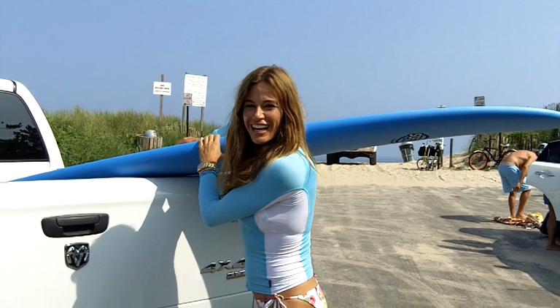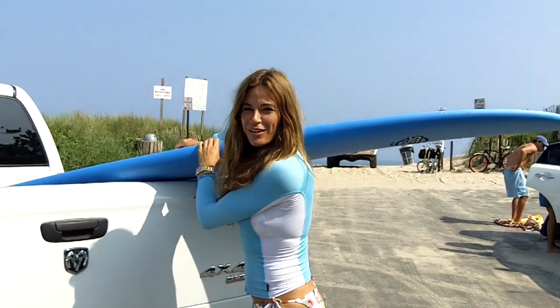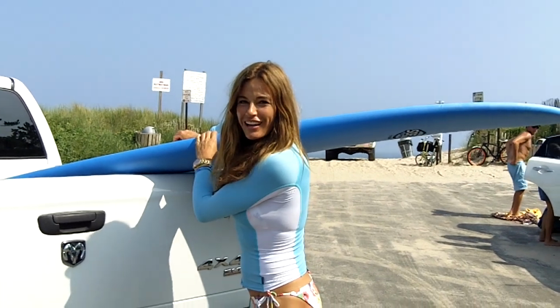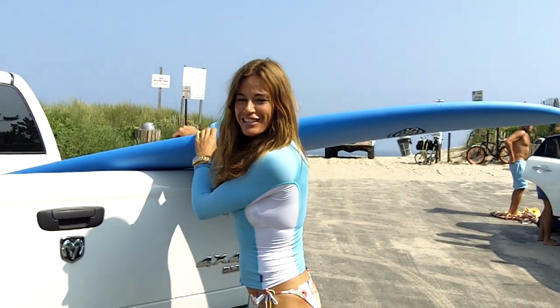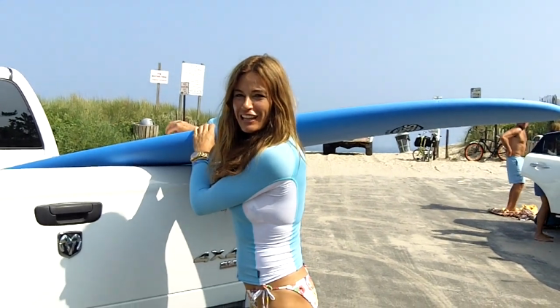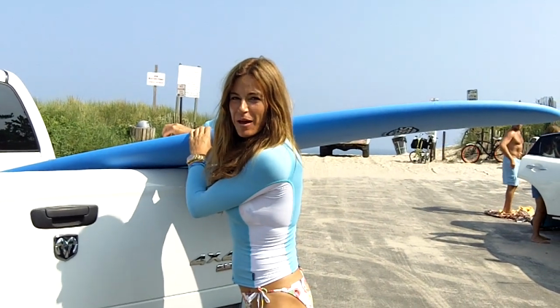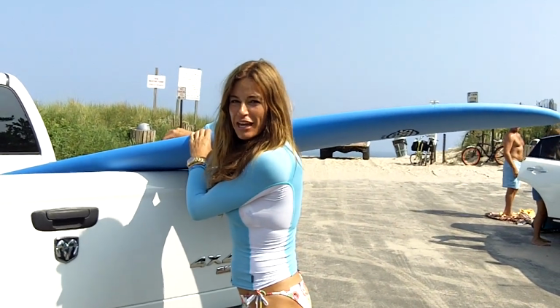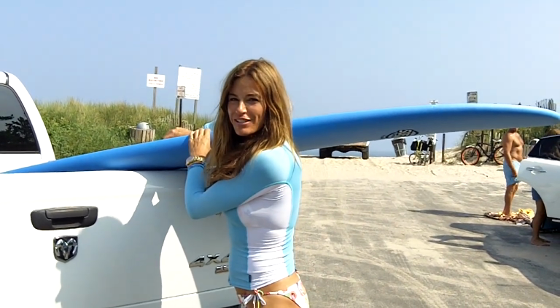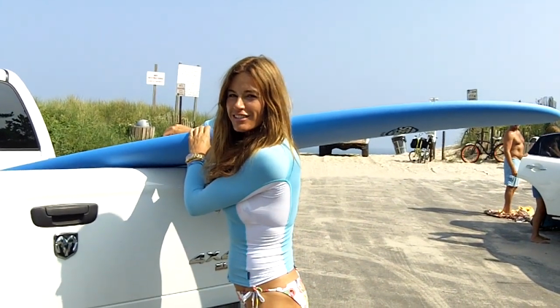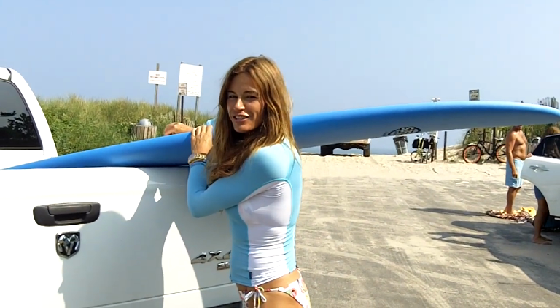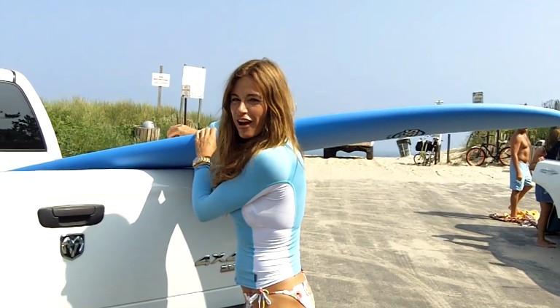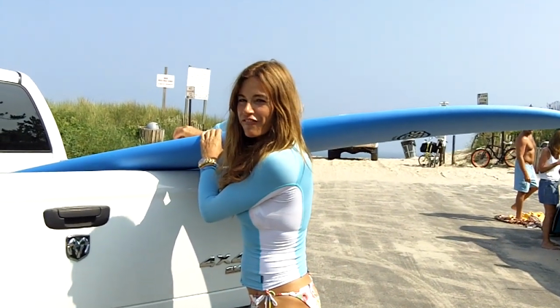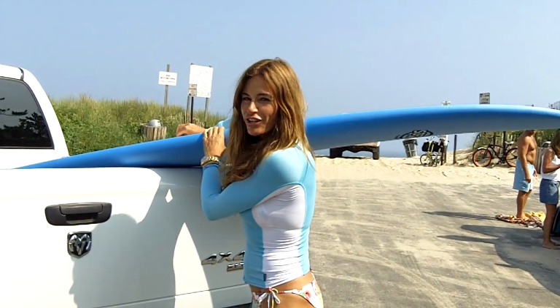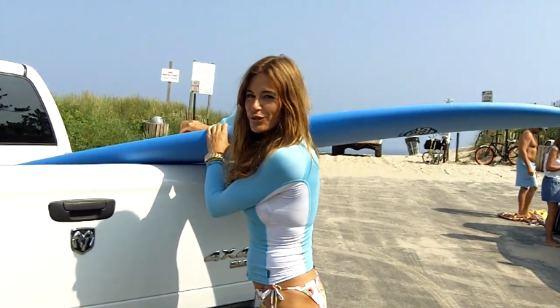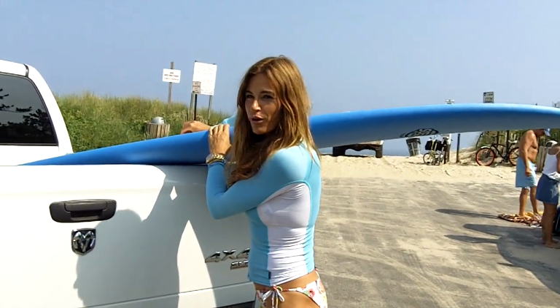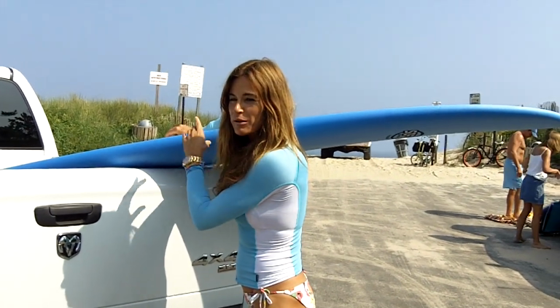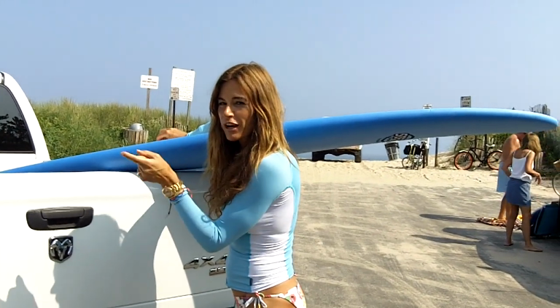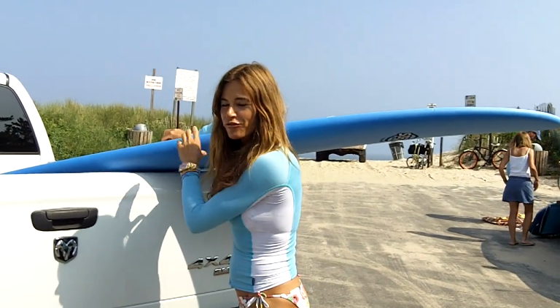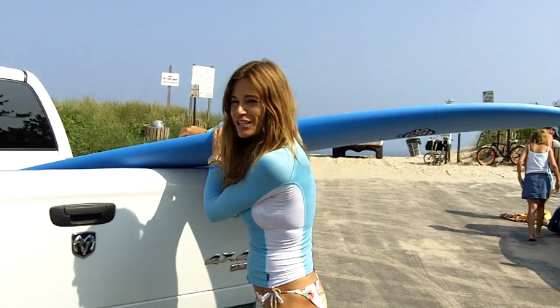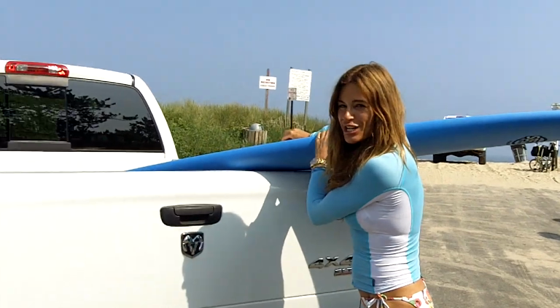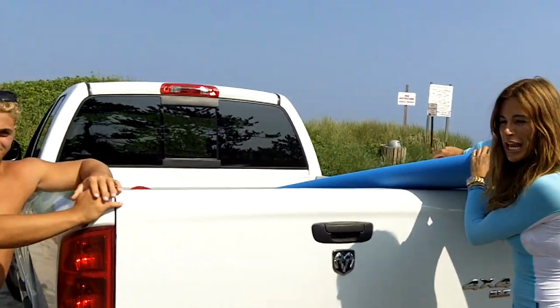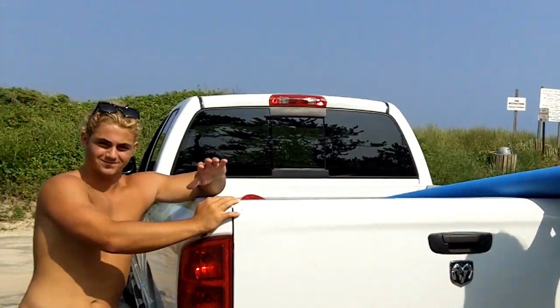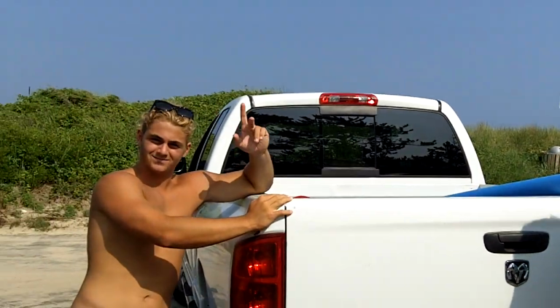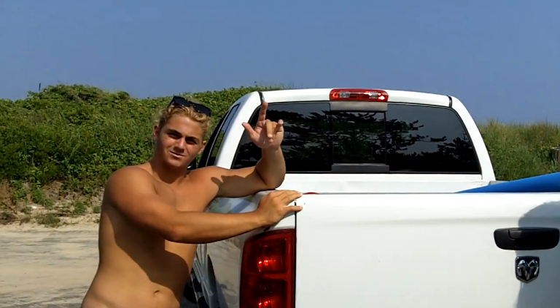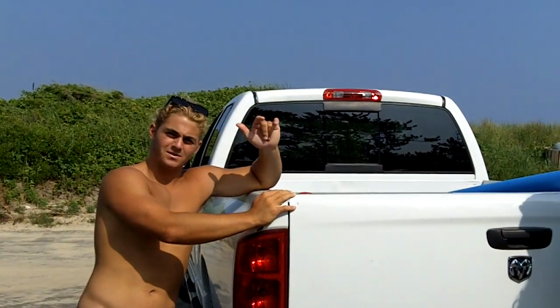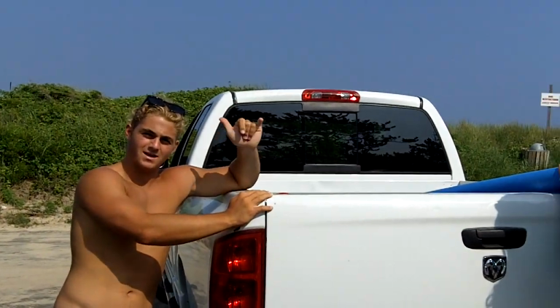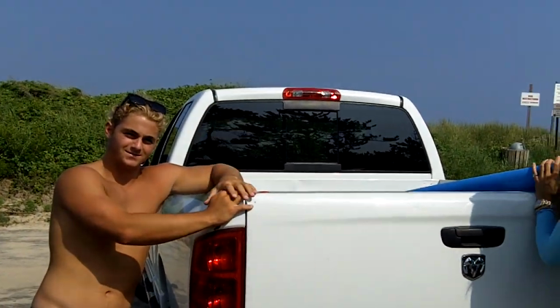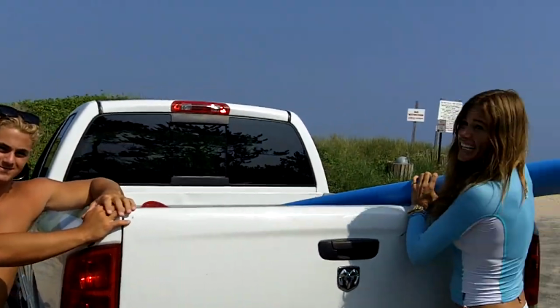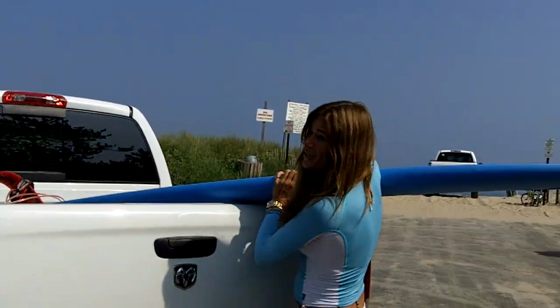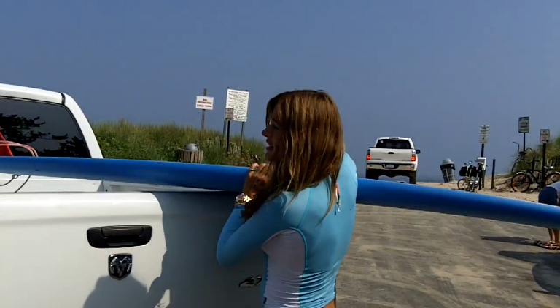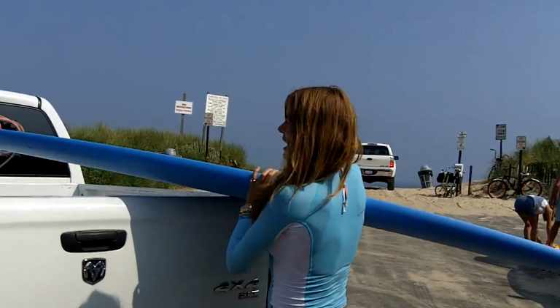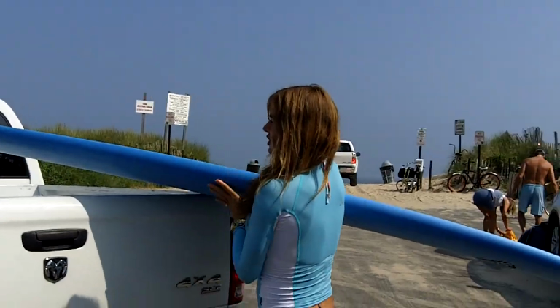Hey you guys, it's Kelly and I'm out in the Hamptons. I decided to try a fun new sport, and here's my friend James Casale. What's up guys? He is going to teach me how to surf.